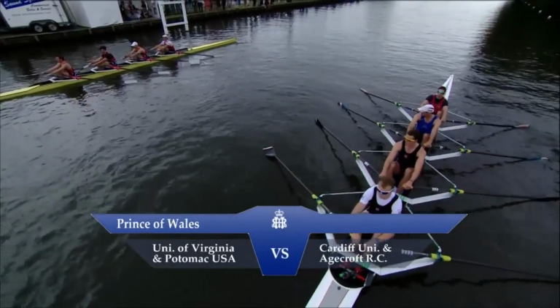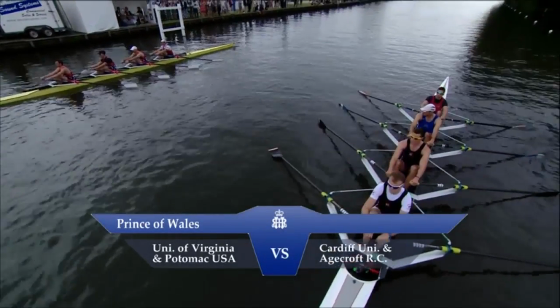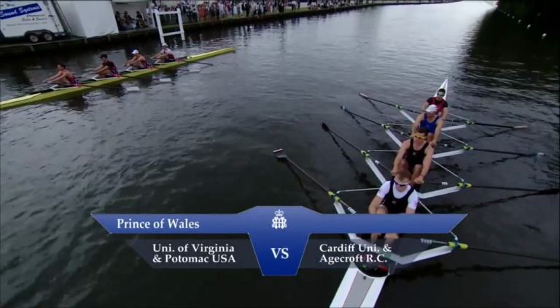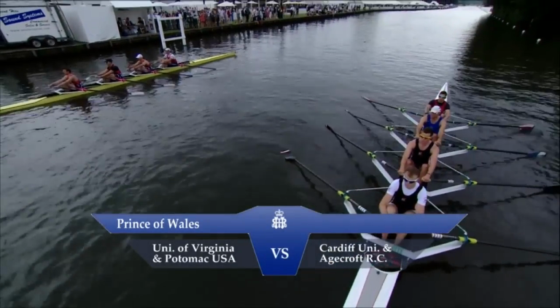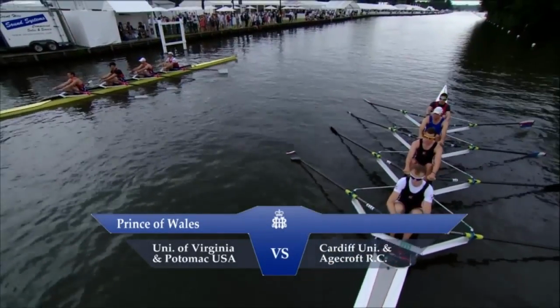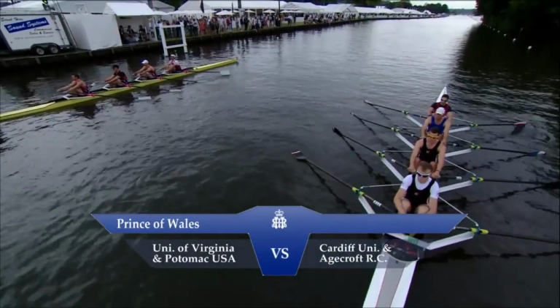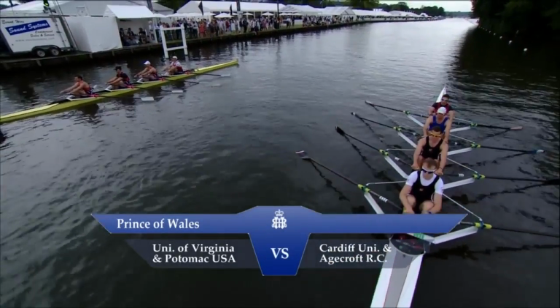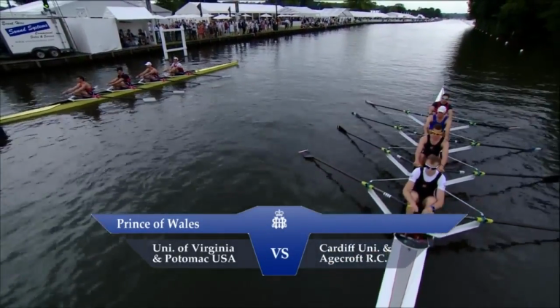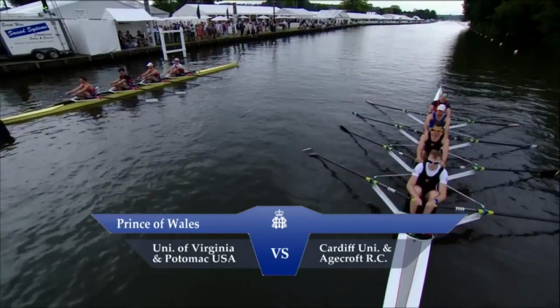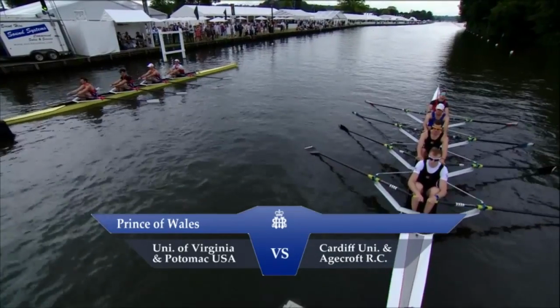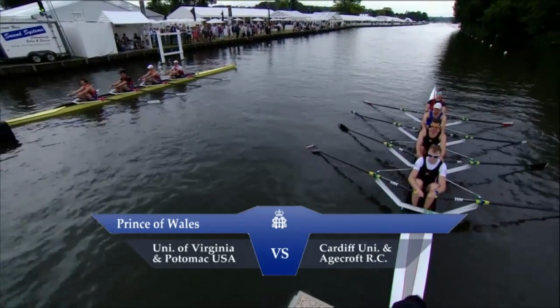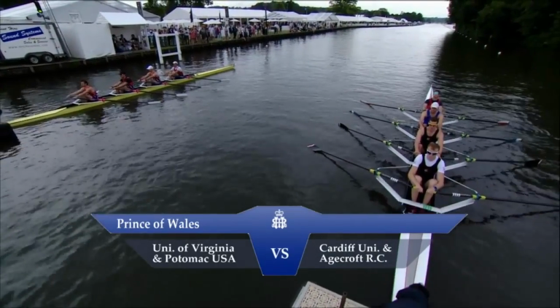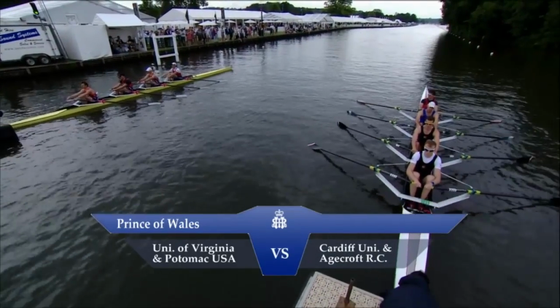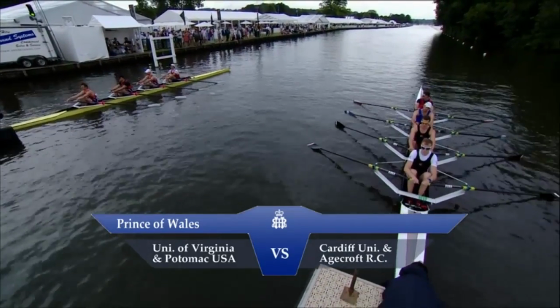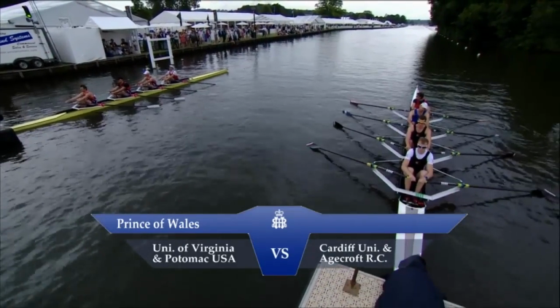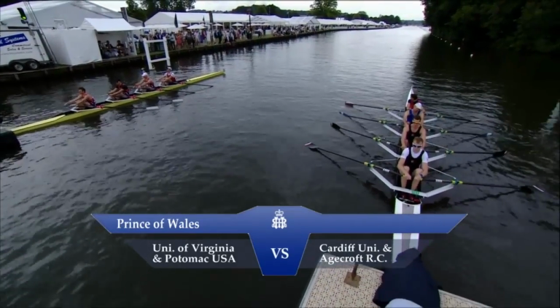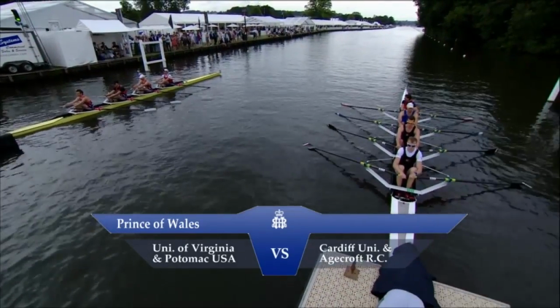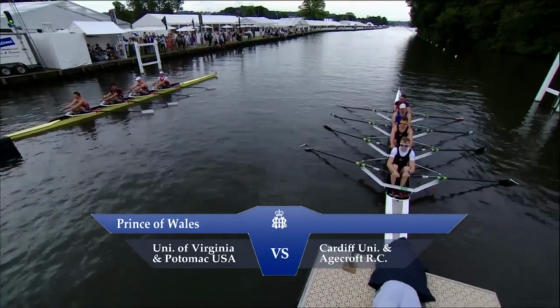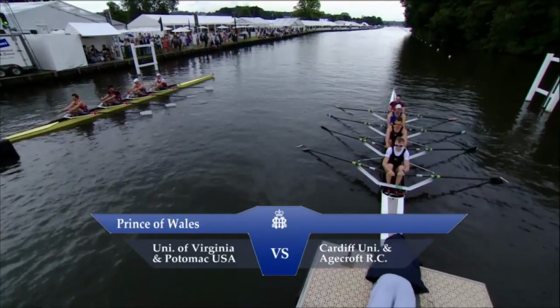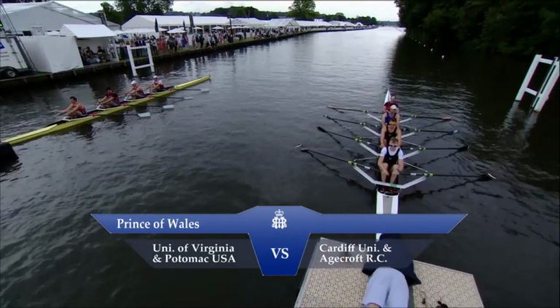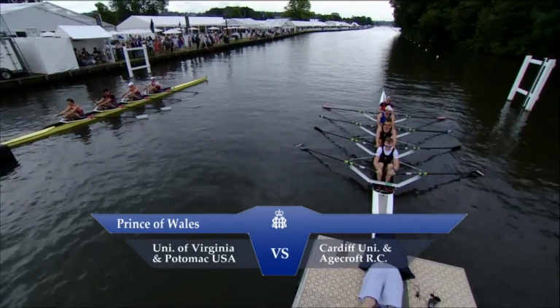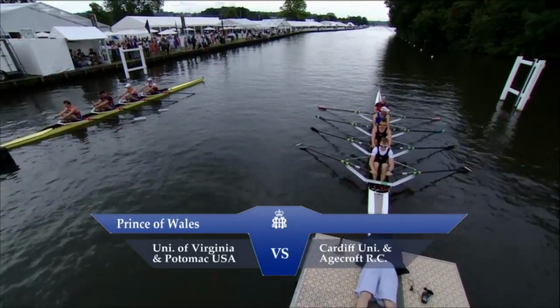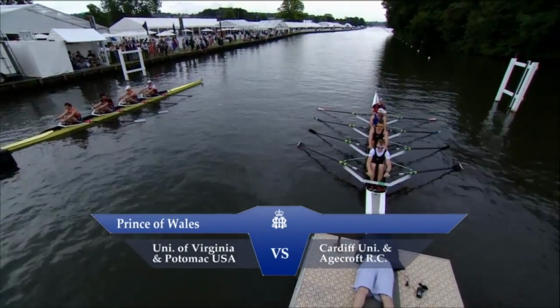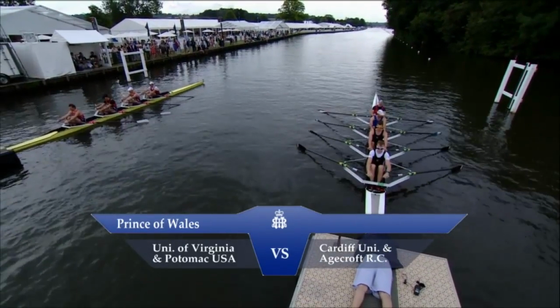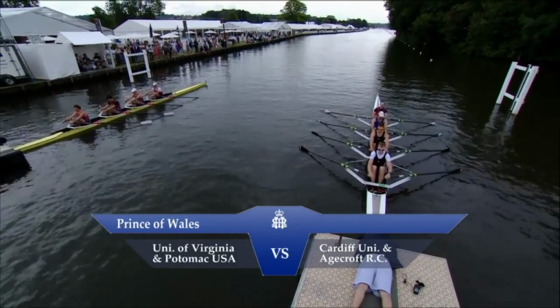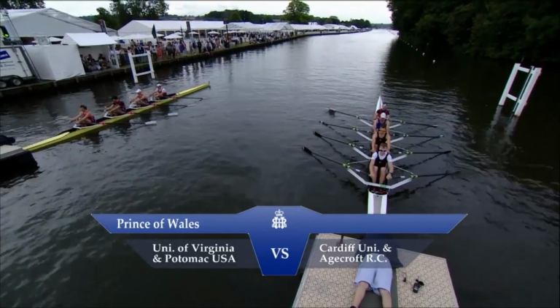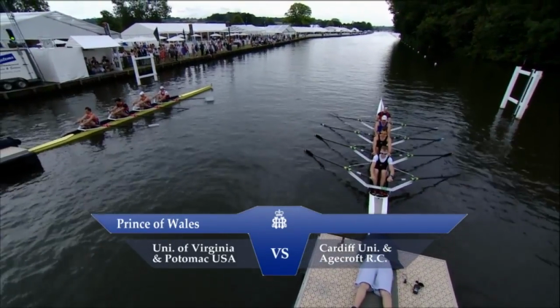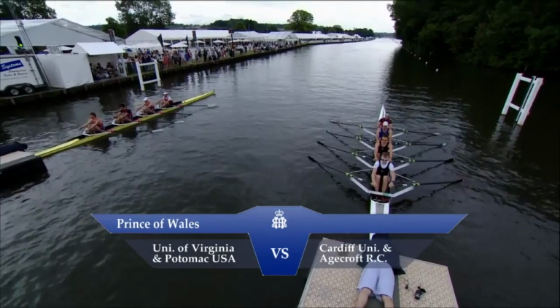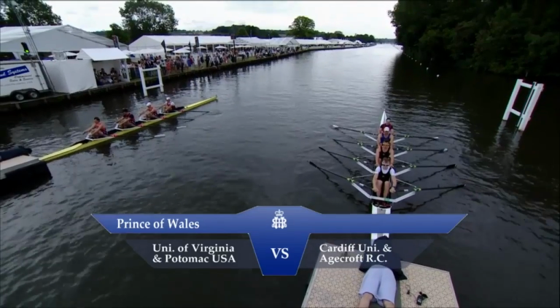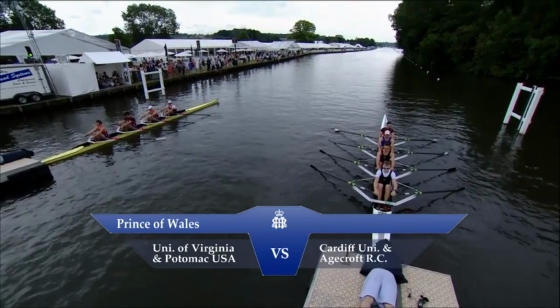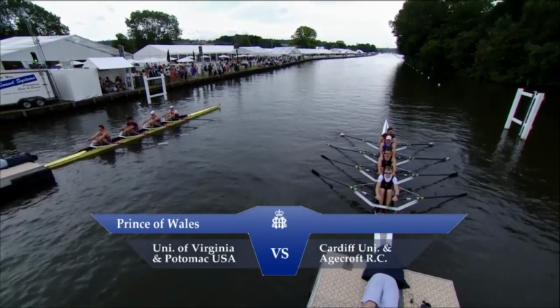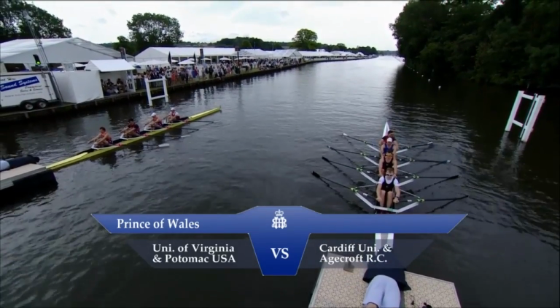Attention. So we have two blades rather than one in this race and it's a quadruple scull. All the athletes have two blades.